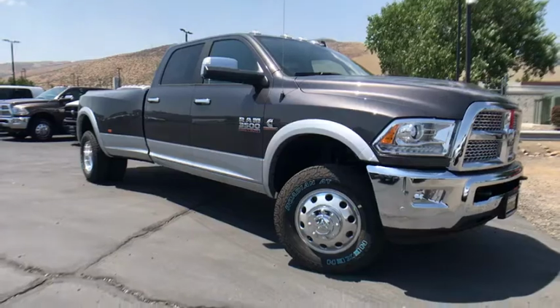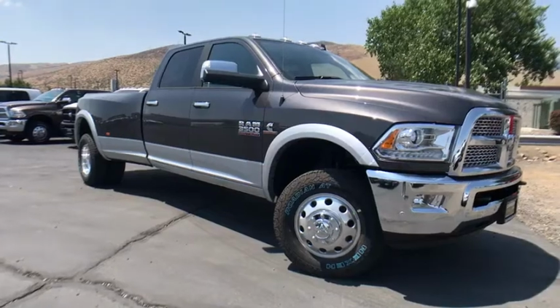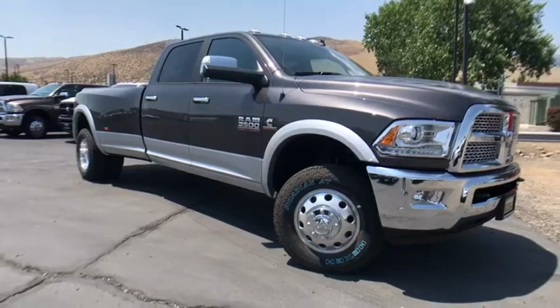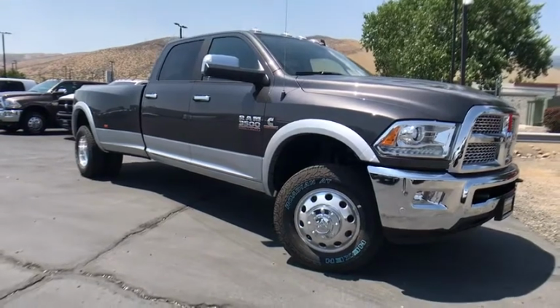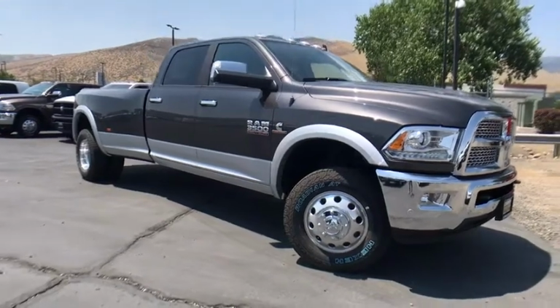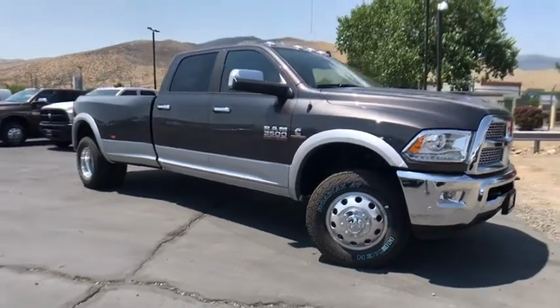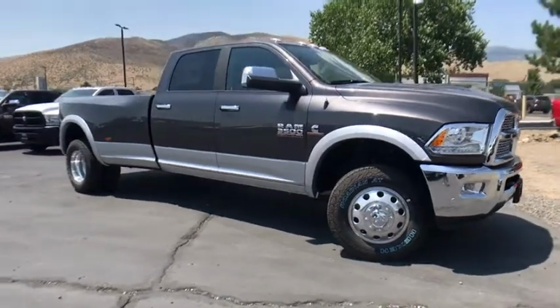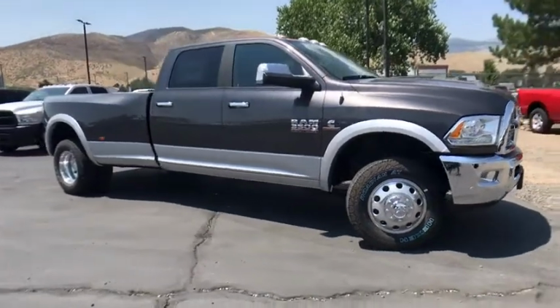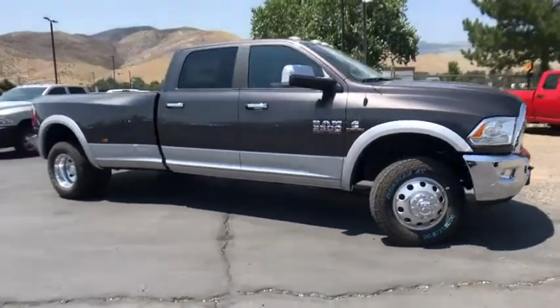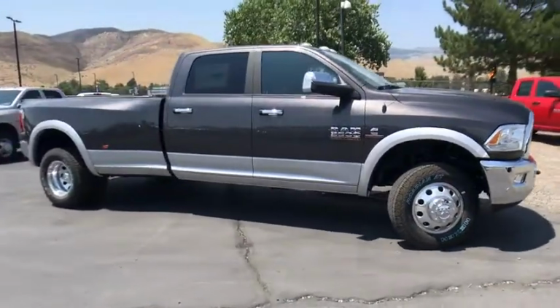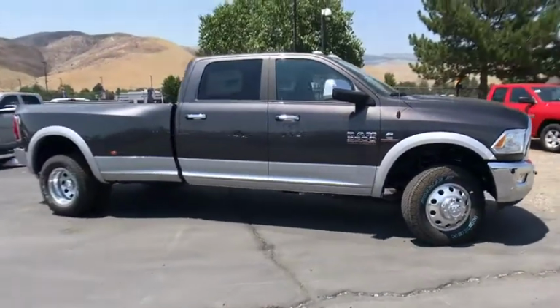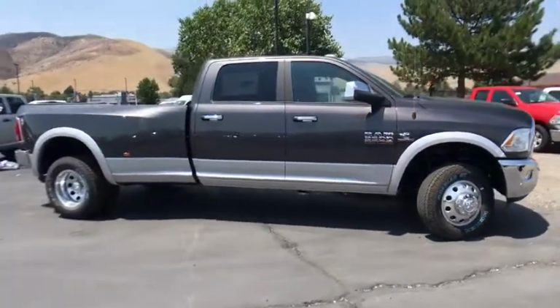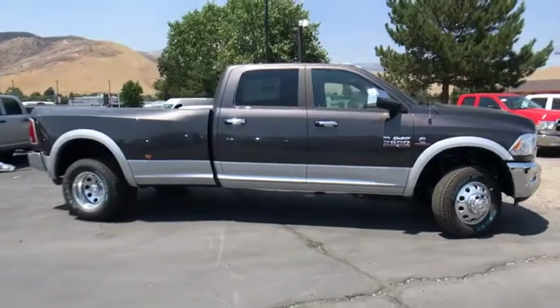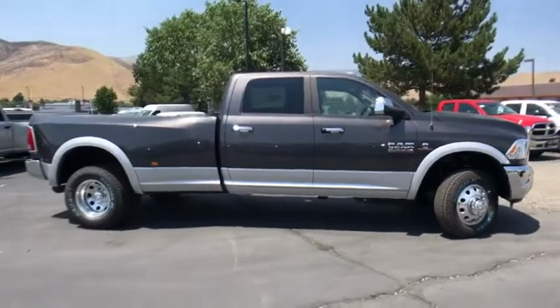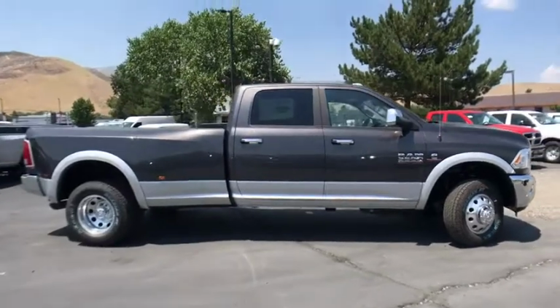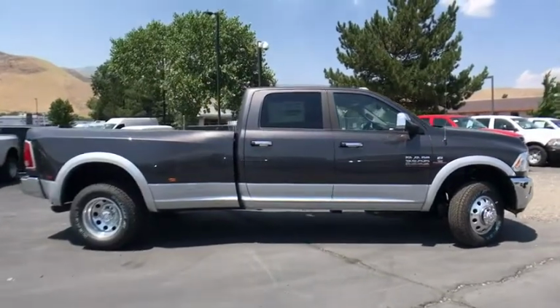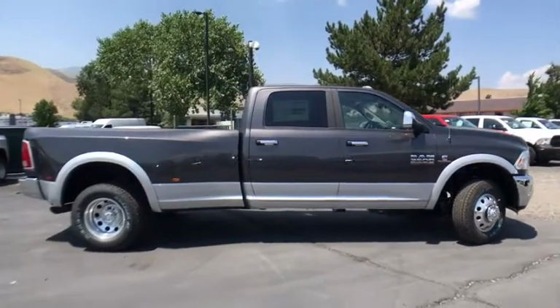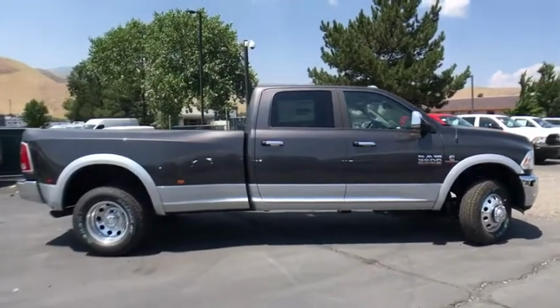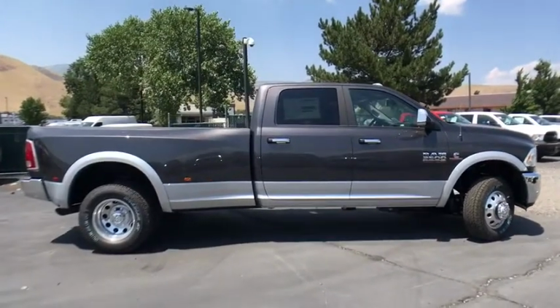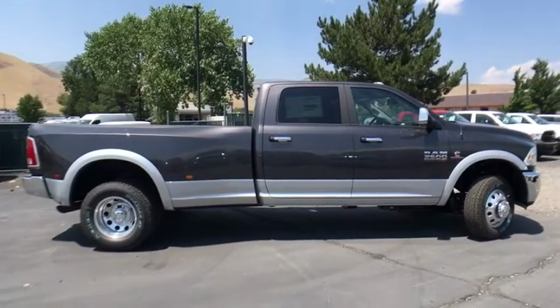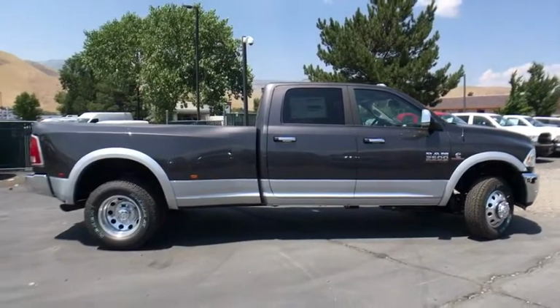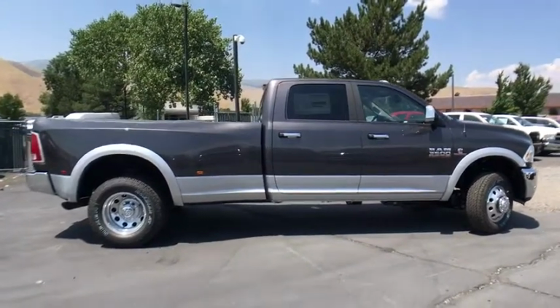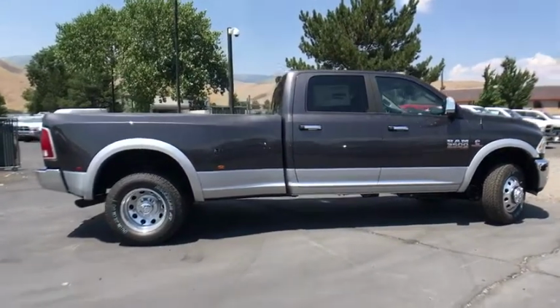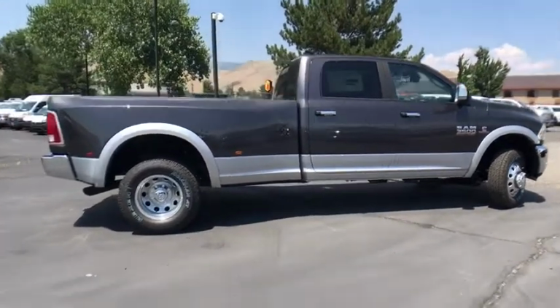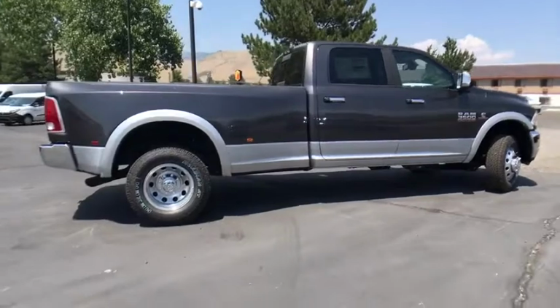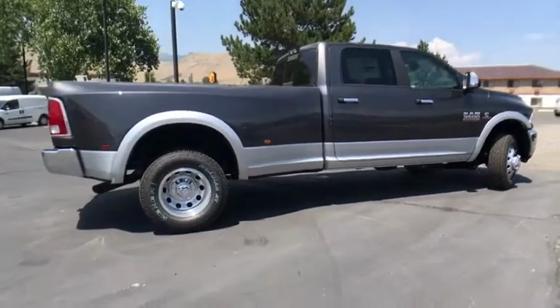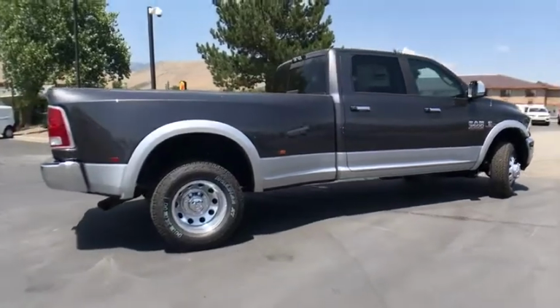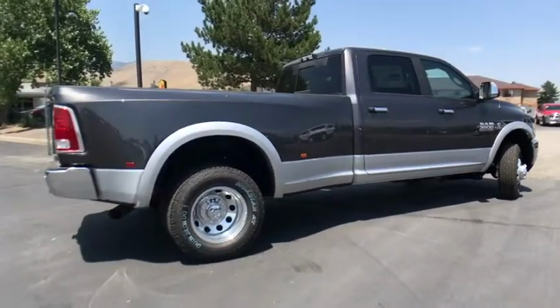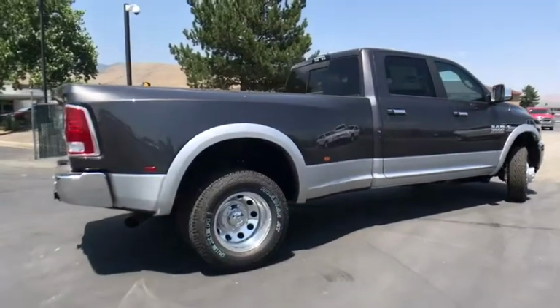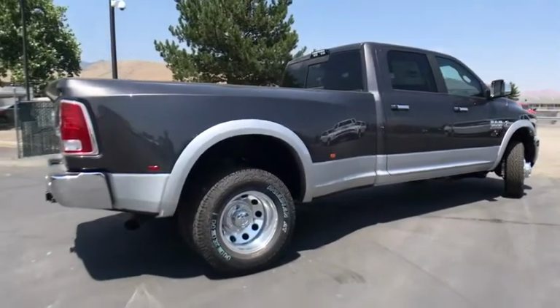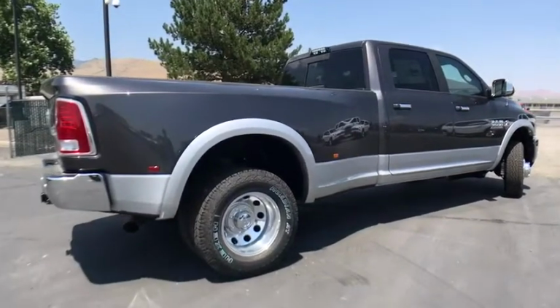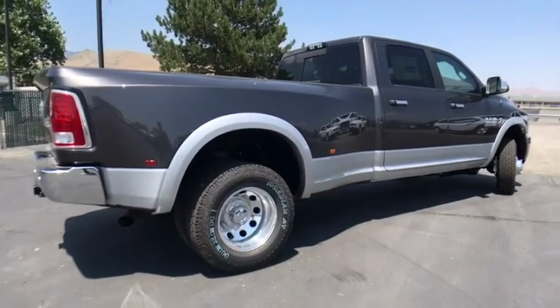The 2018 Ram 3500. Ram 3500 is a solid option for truck buyers in need of hauling capacity and serious towing. With names like Hemi and Cummins under the hood, there's plenty of muscle to back it up.